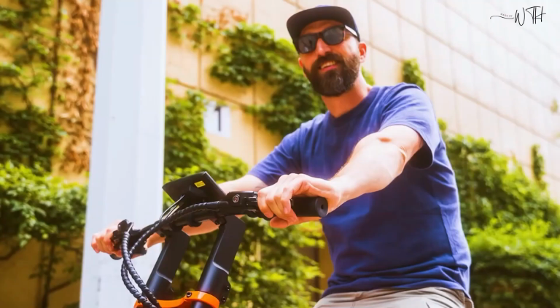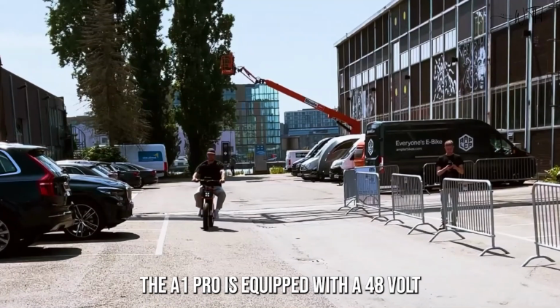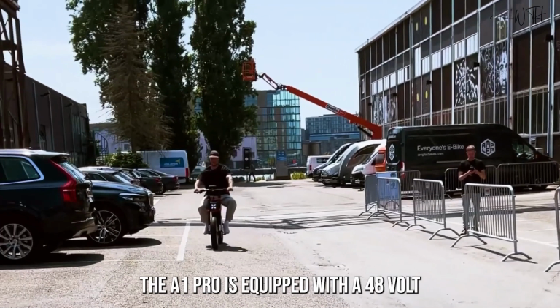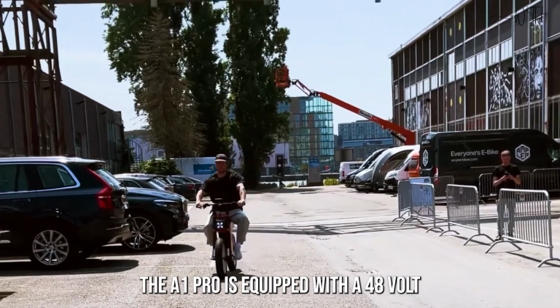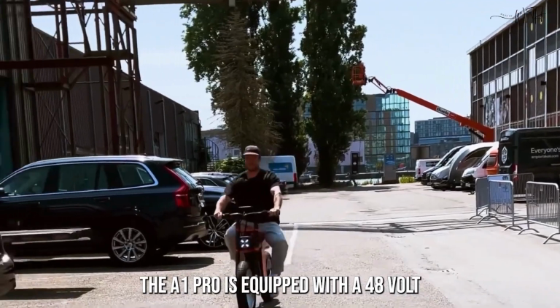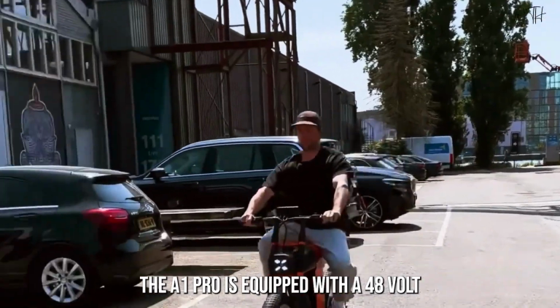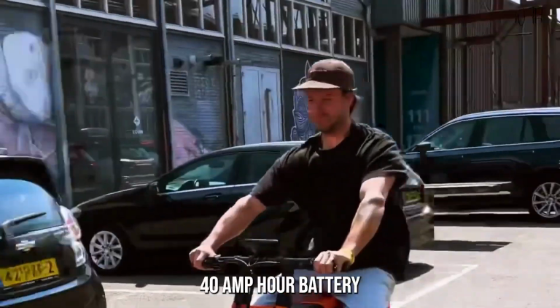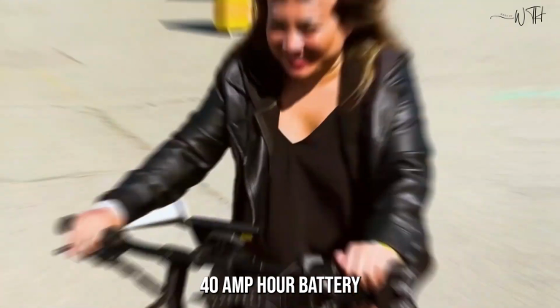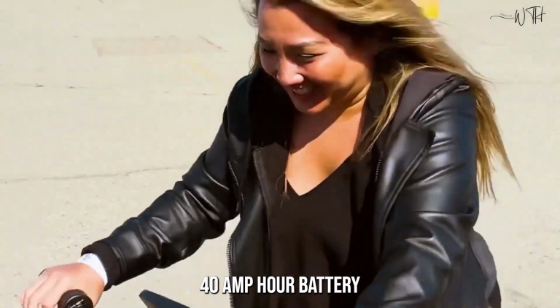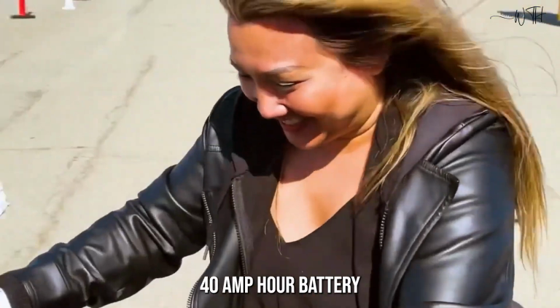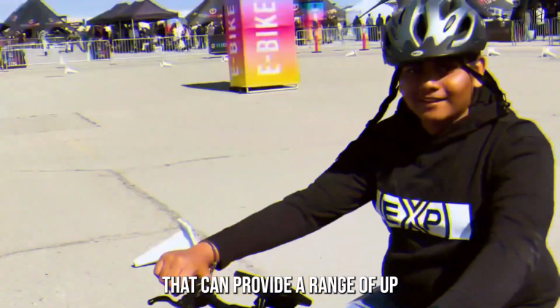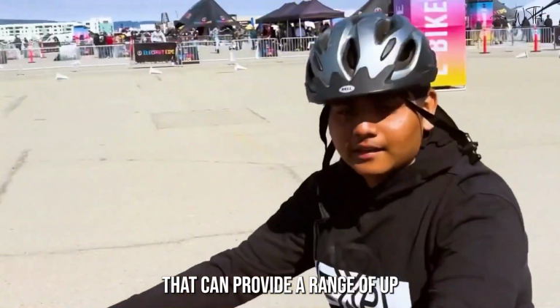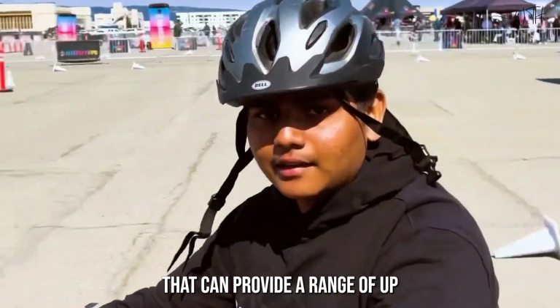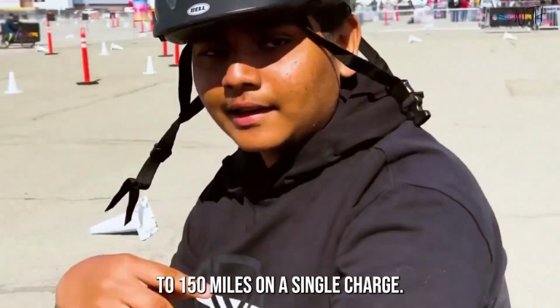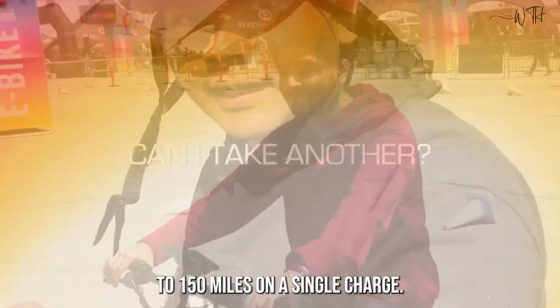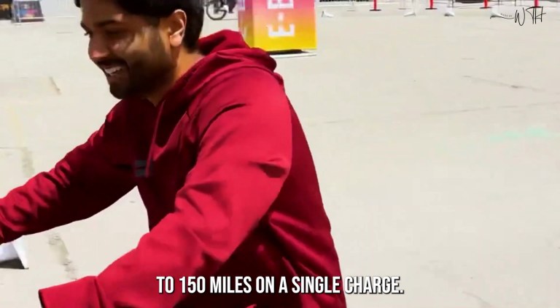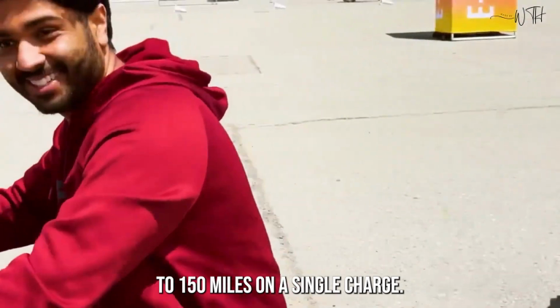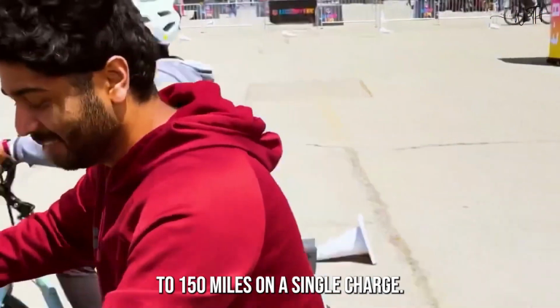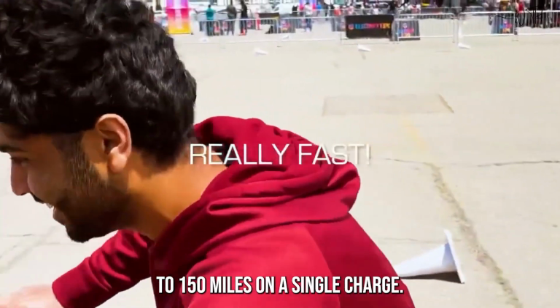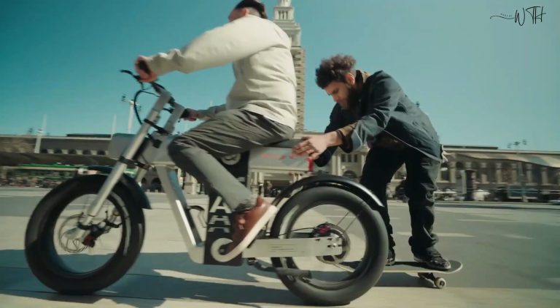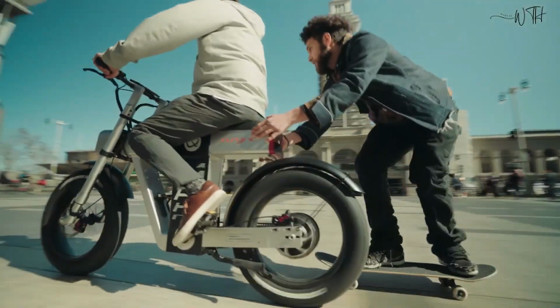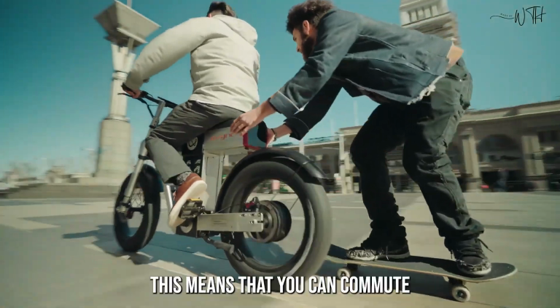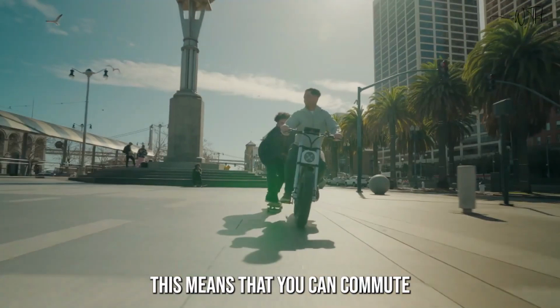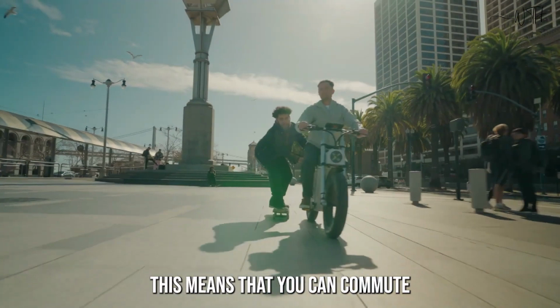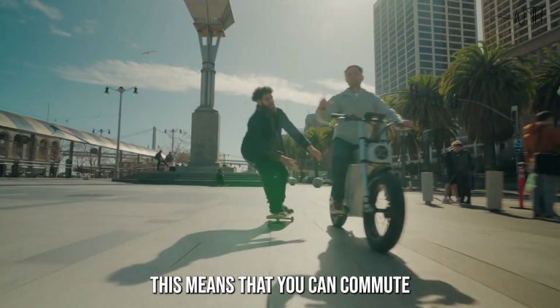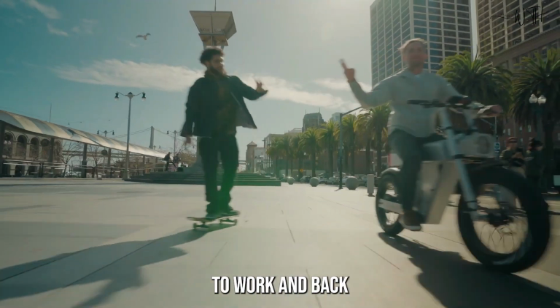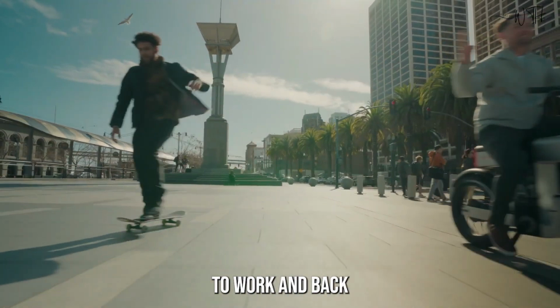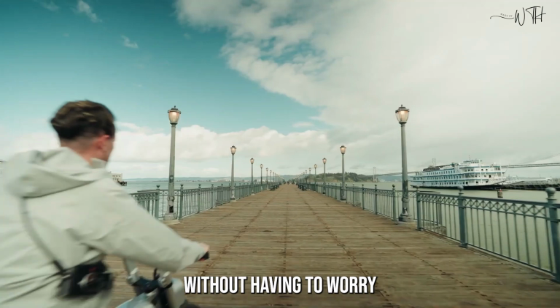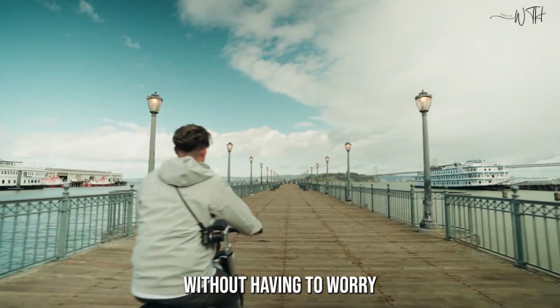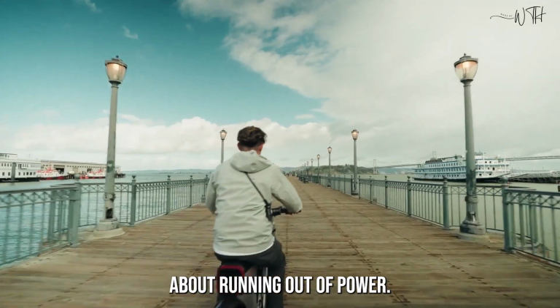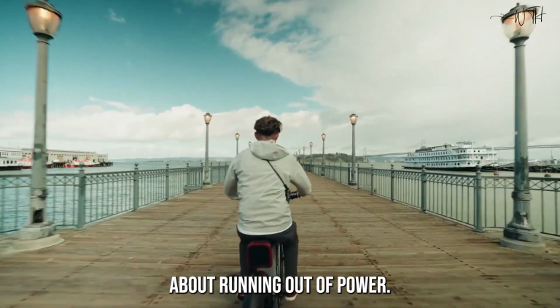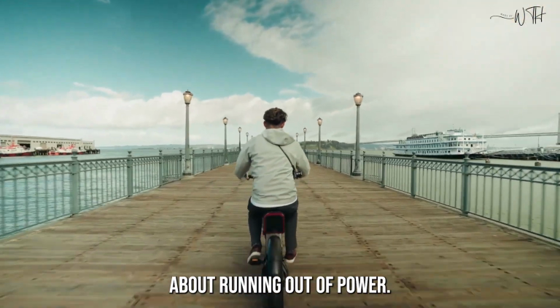The A1 Pro is equipped with a 48-volt 40-amp-hour battery that can provide a range of up to 150 miles on a single charge. This means that you can commute to work and back without having to worry about running out of power.